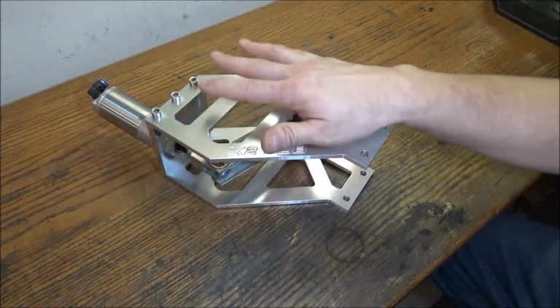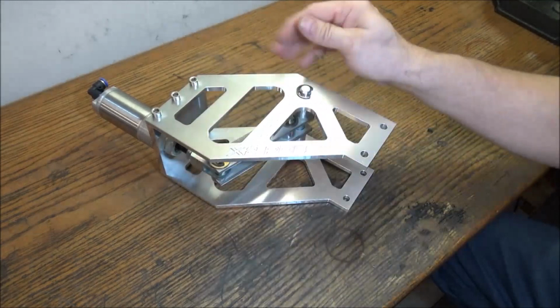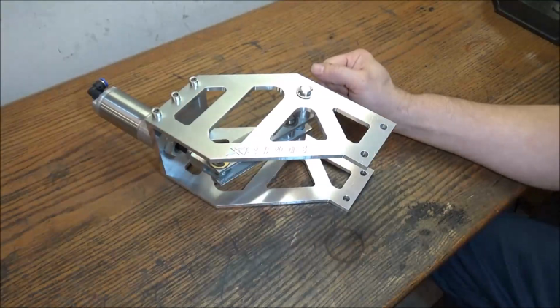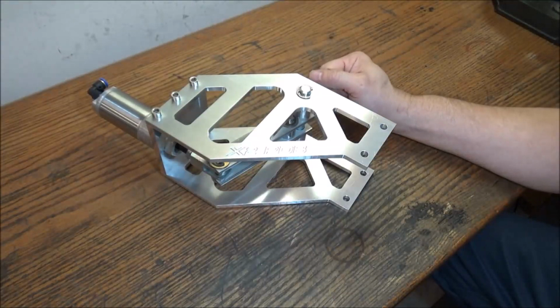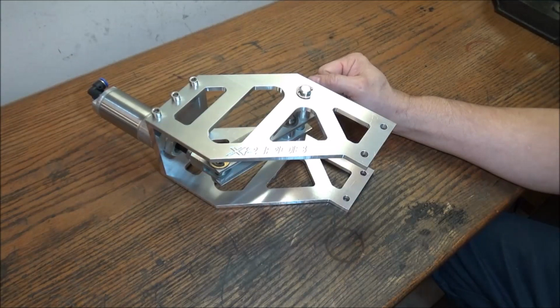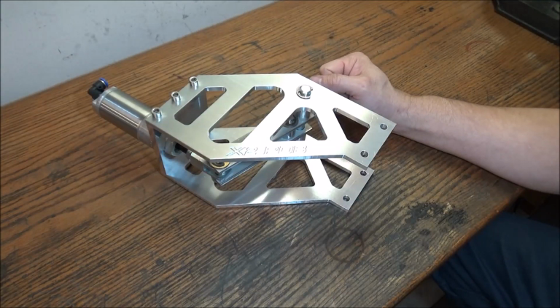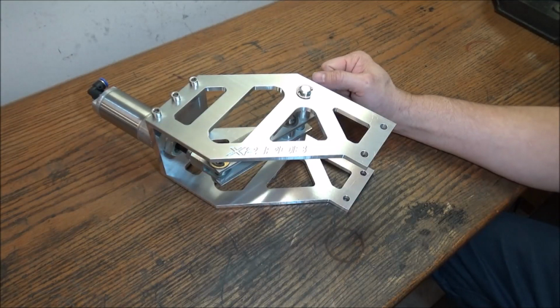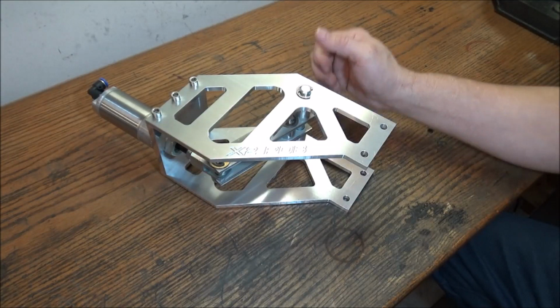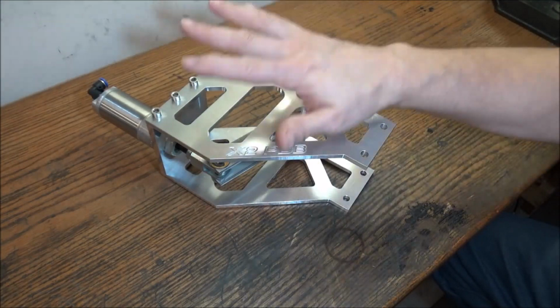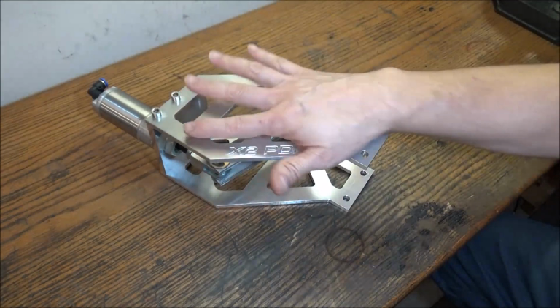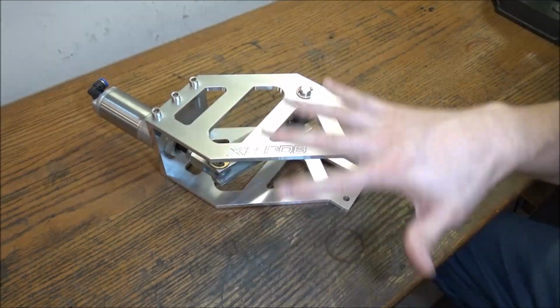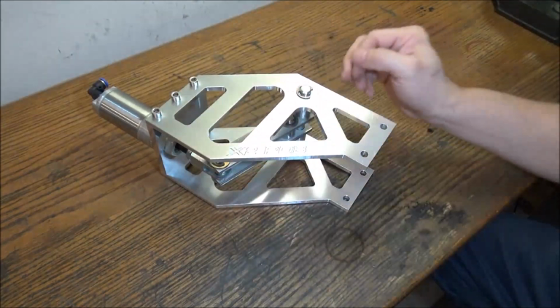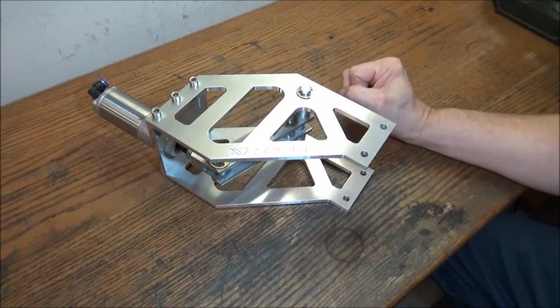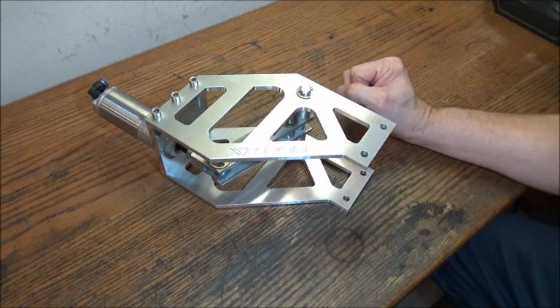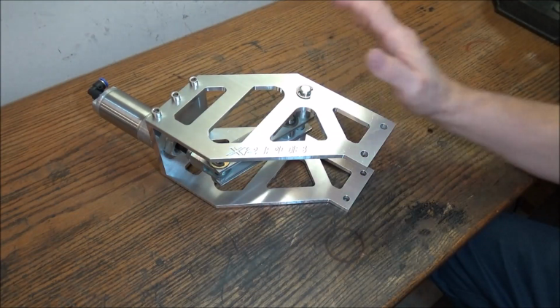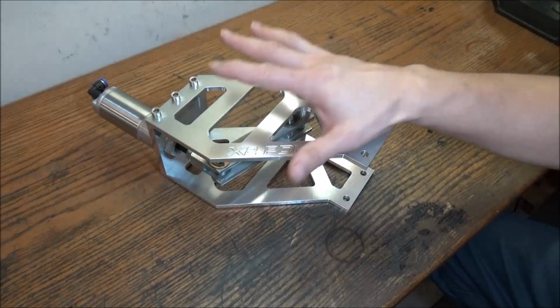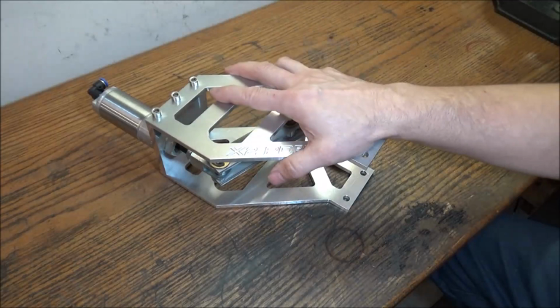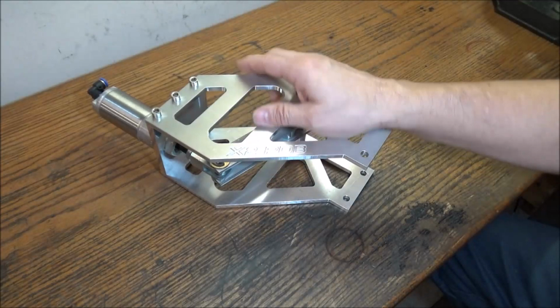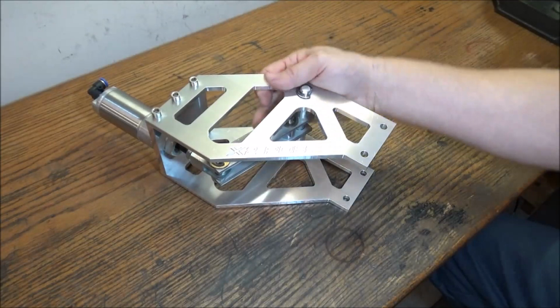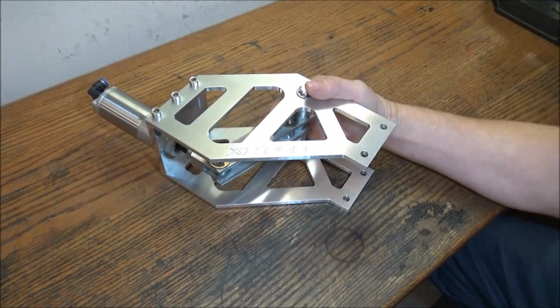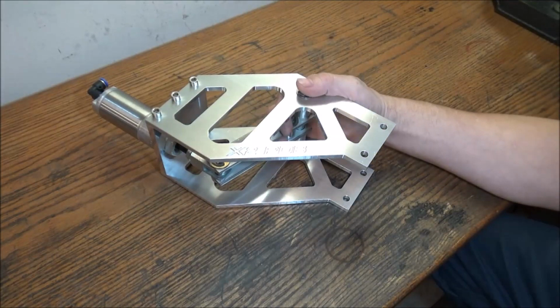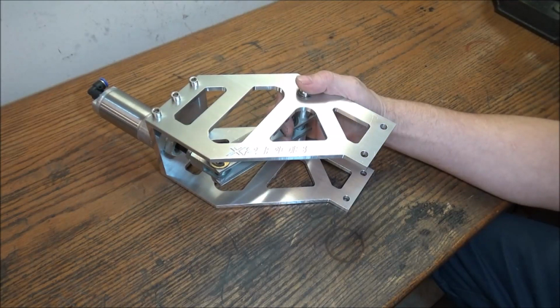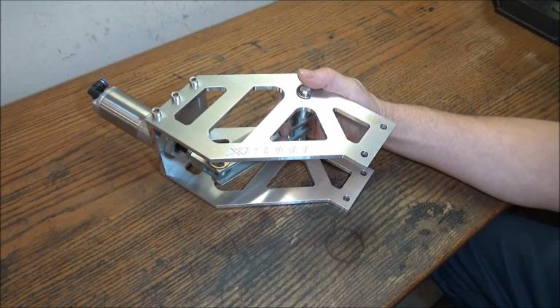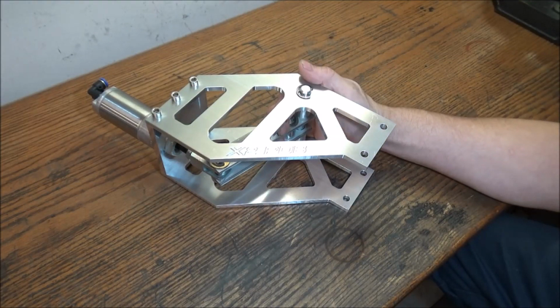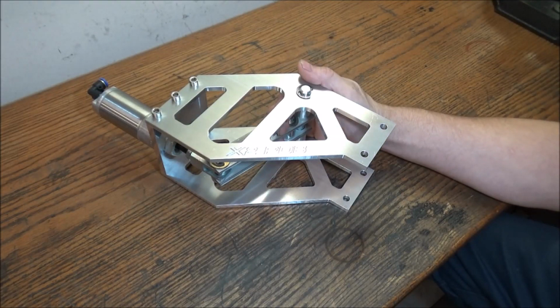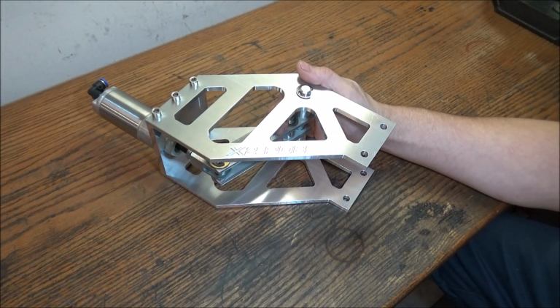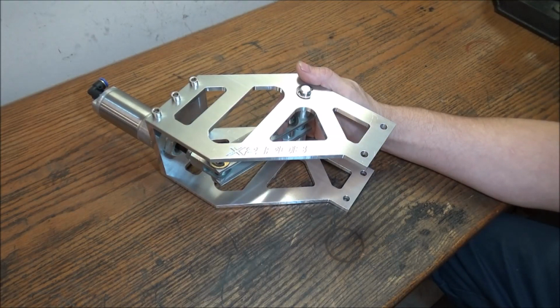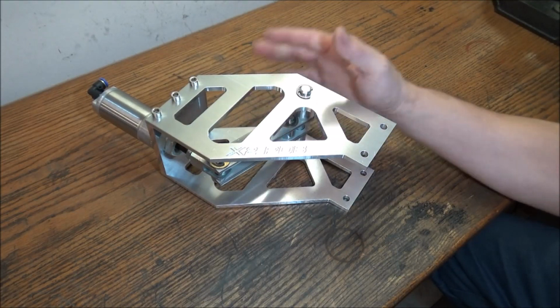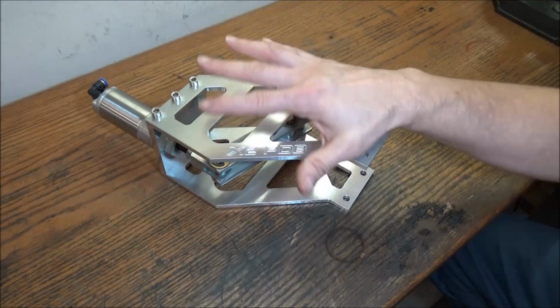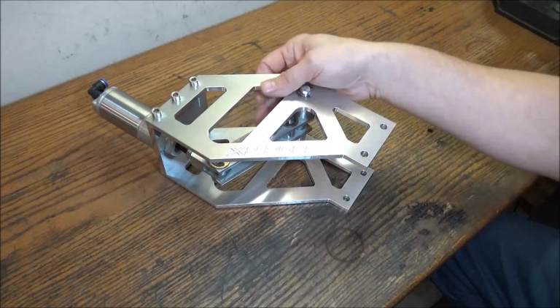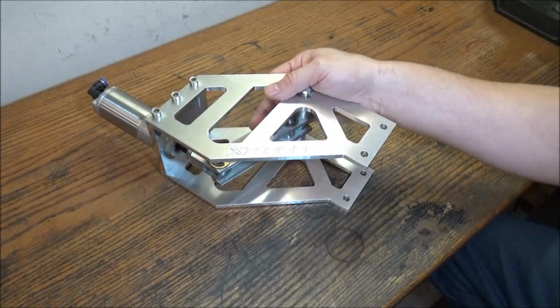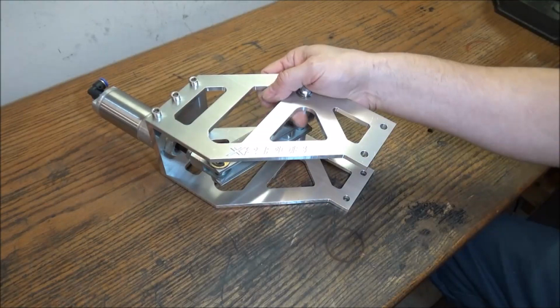Later on when I got some time I would machine up a few of these, and that's what I've done. I've got about four of these available, so if anyone's interested in this power draw bar let me know.